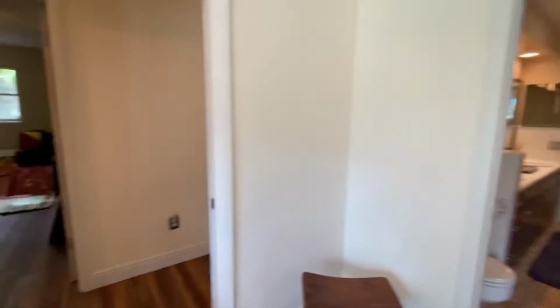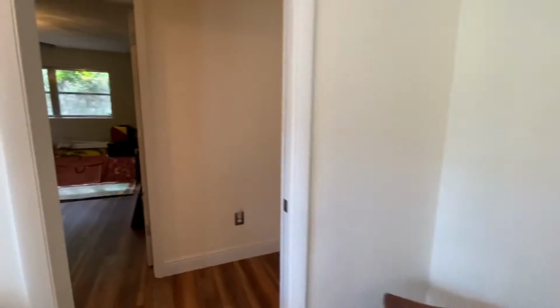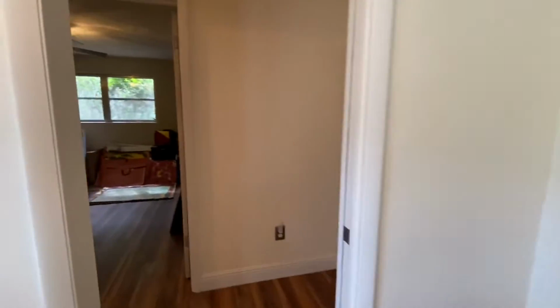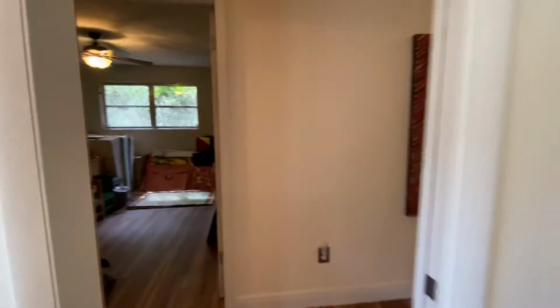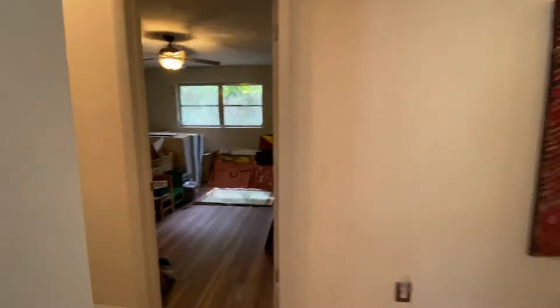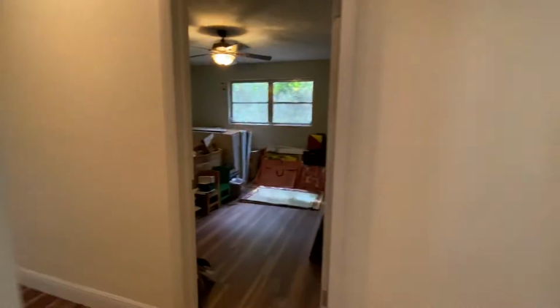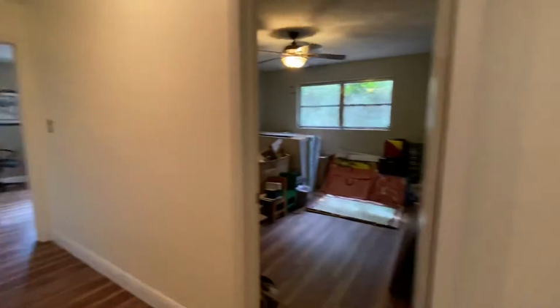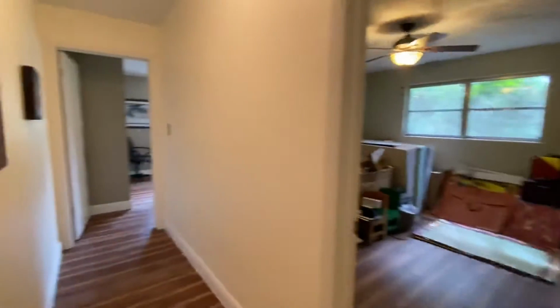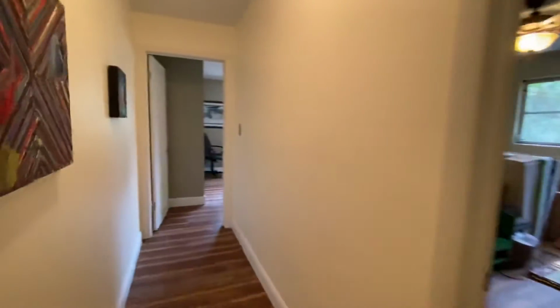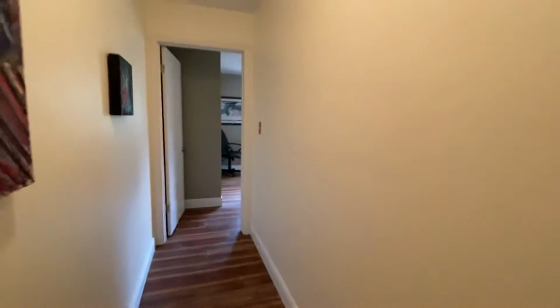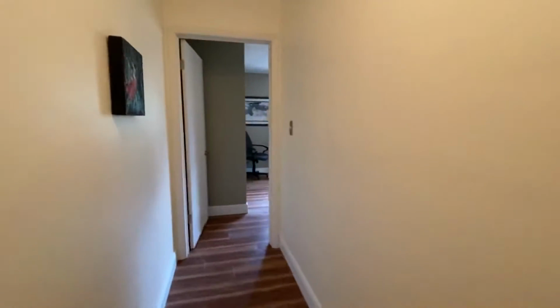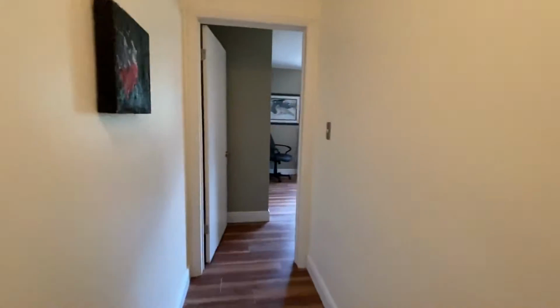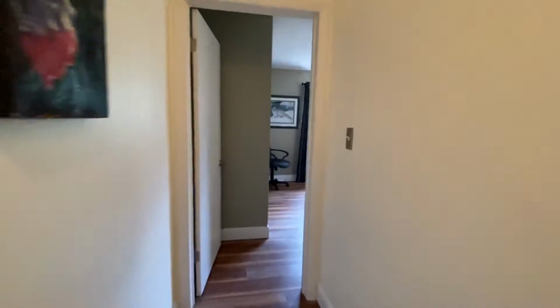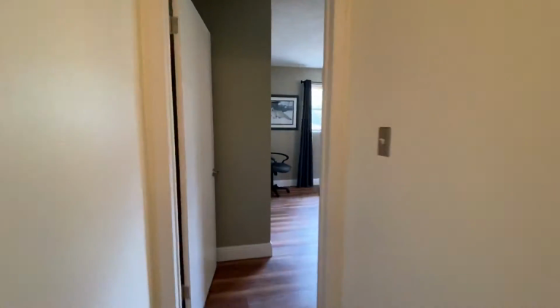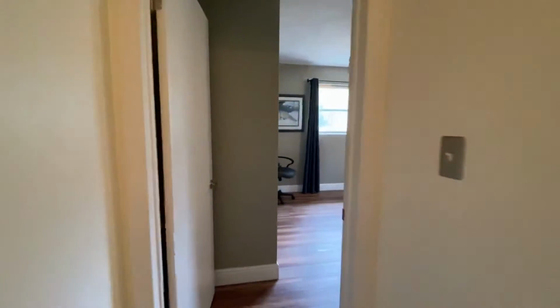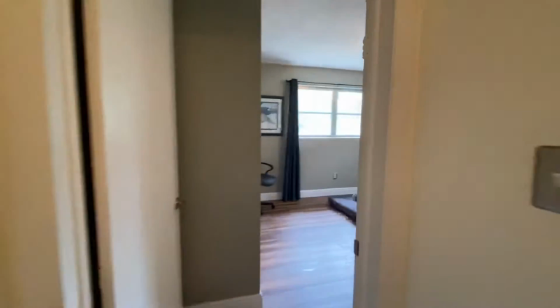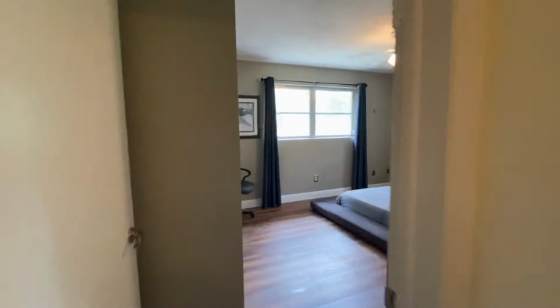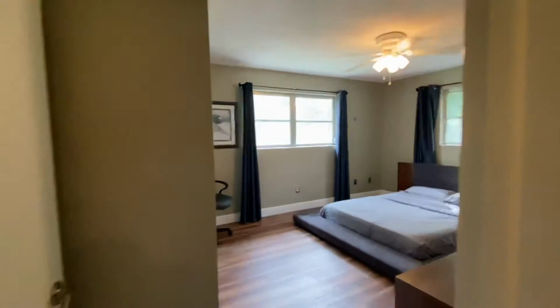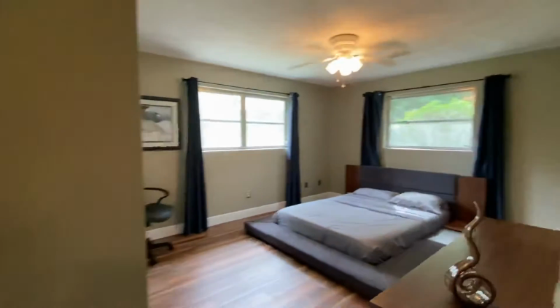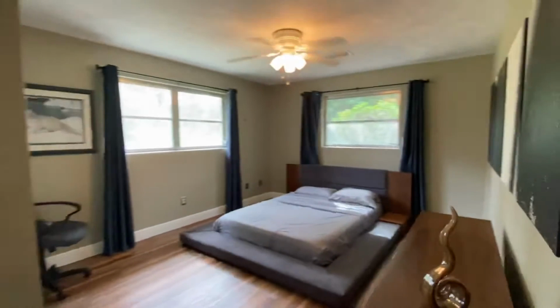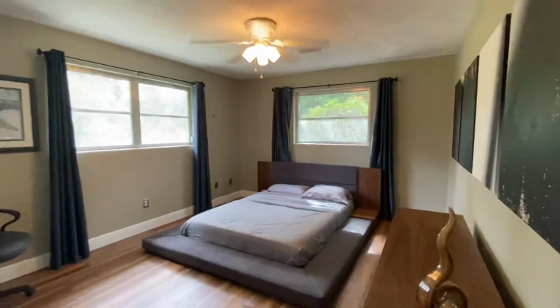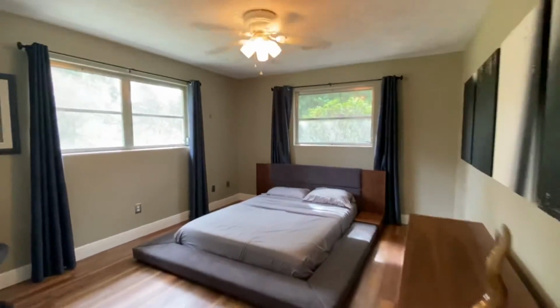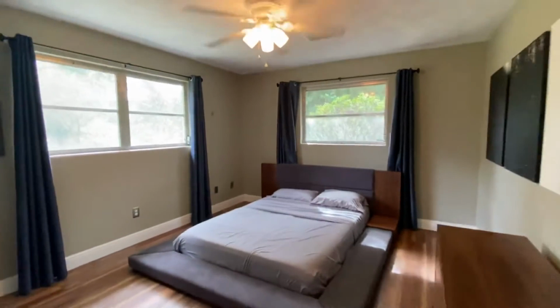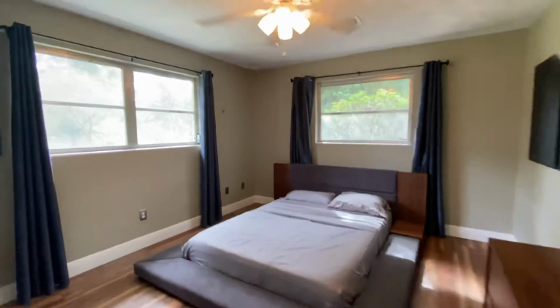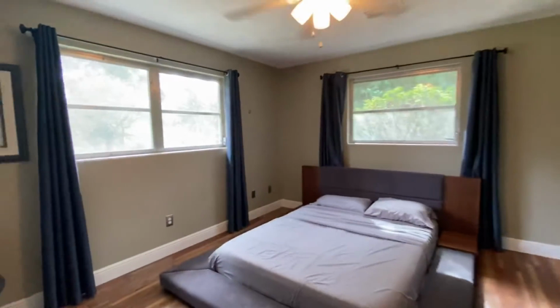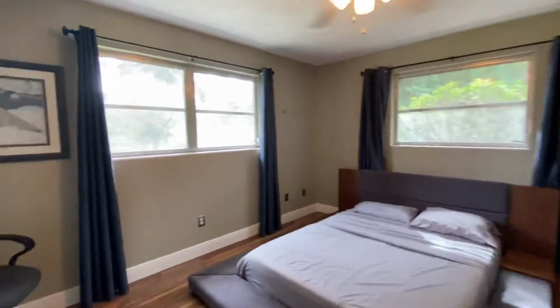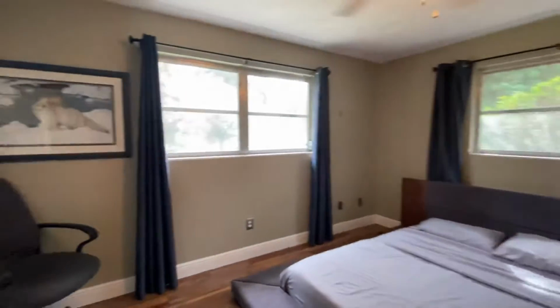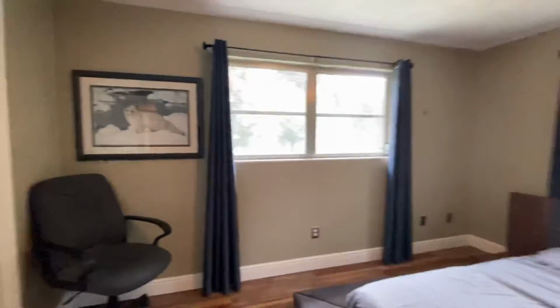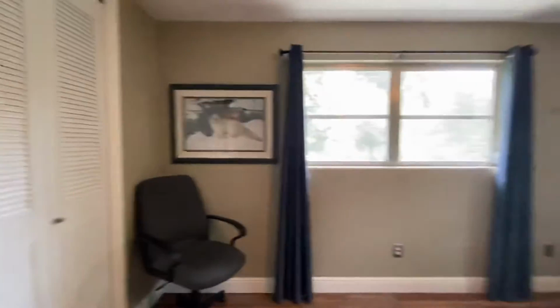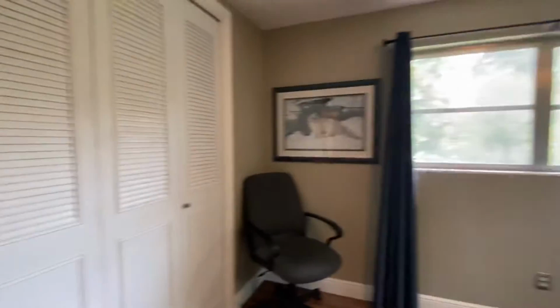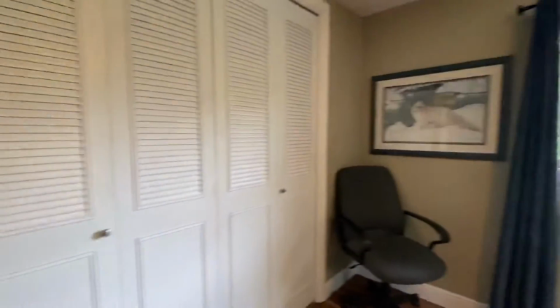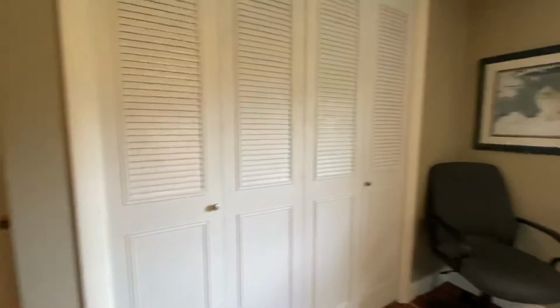So now let's look at all the bedrooms. I'll start you down the hallway here. We can call this bedroom number five. Lots of windows, closet.